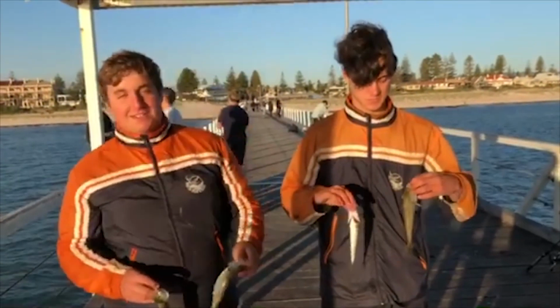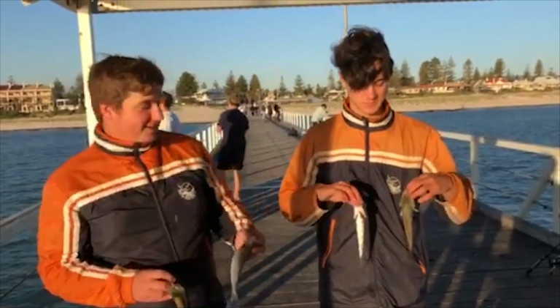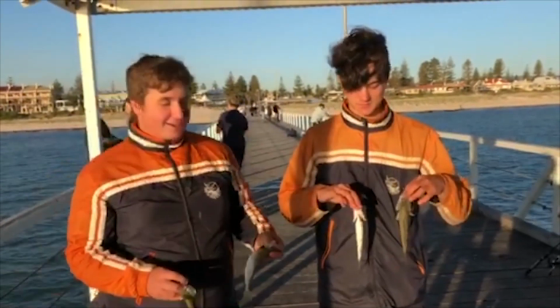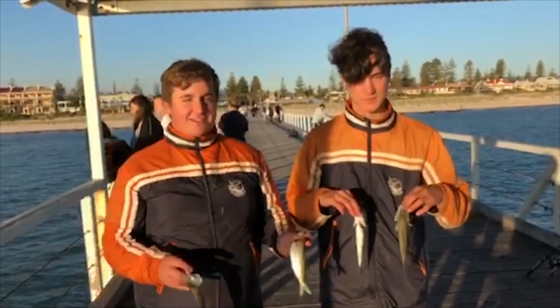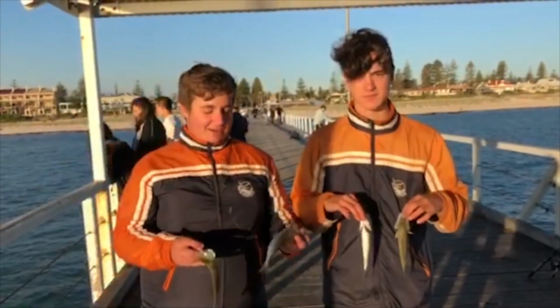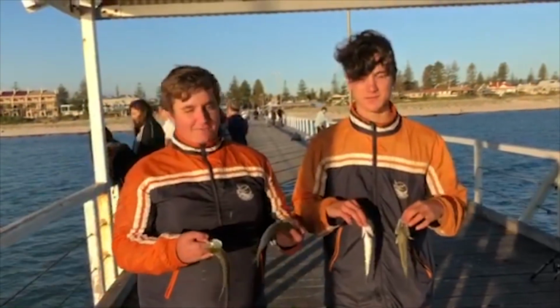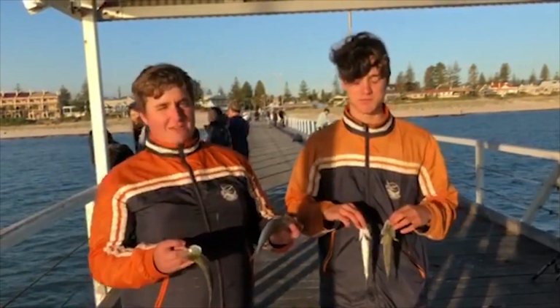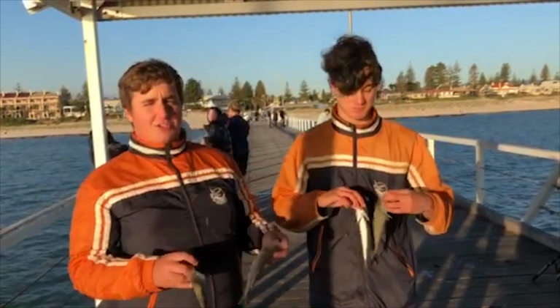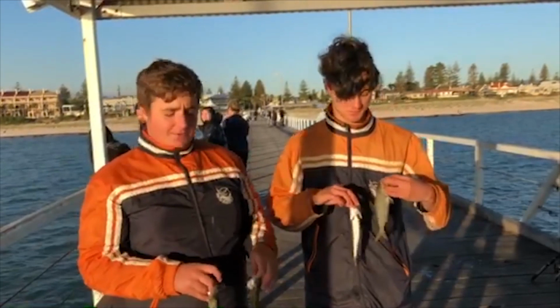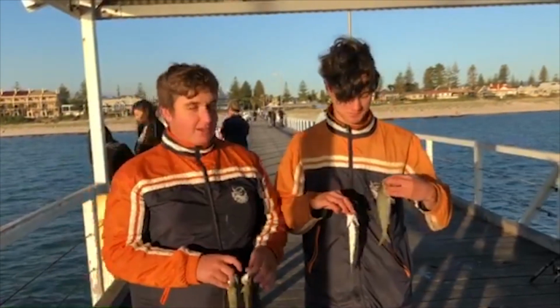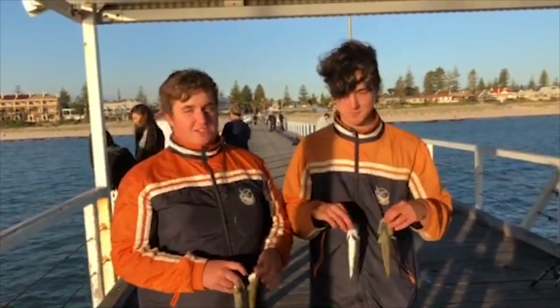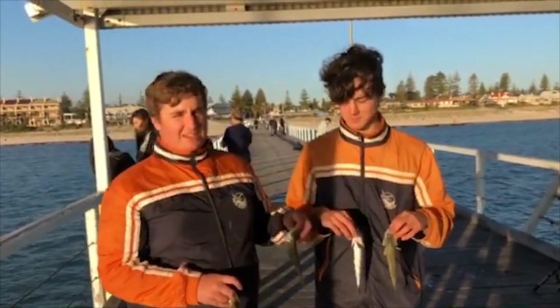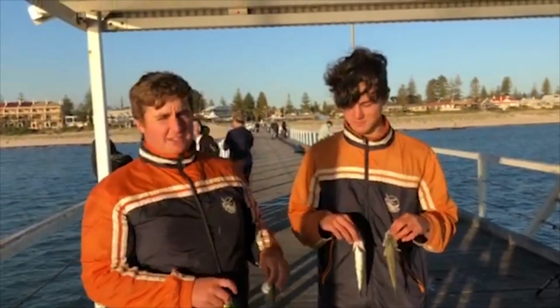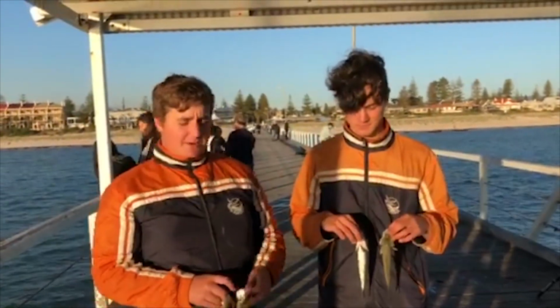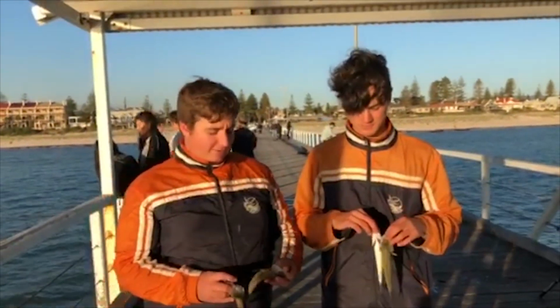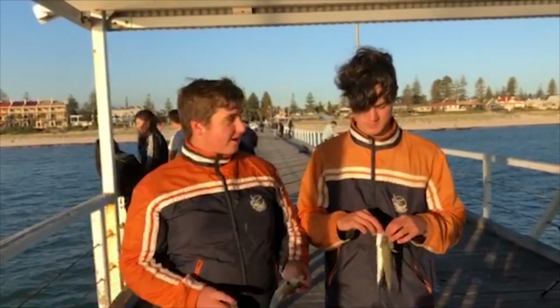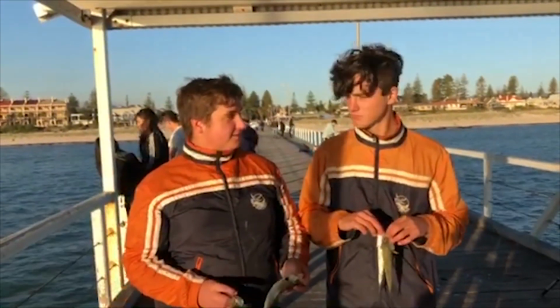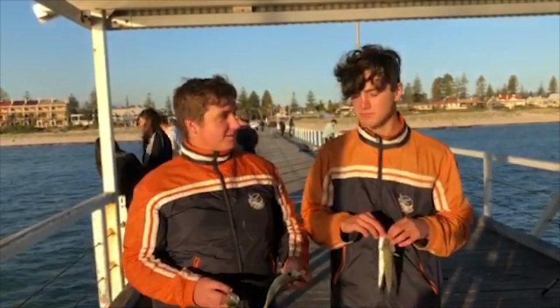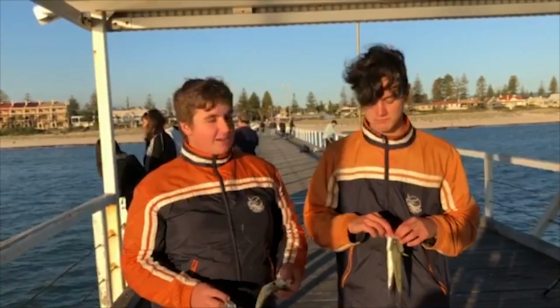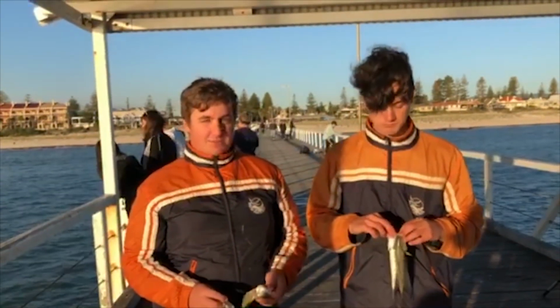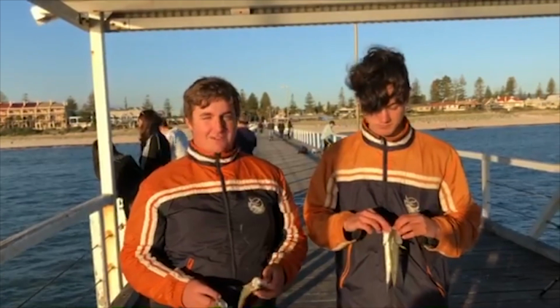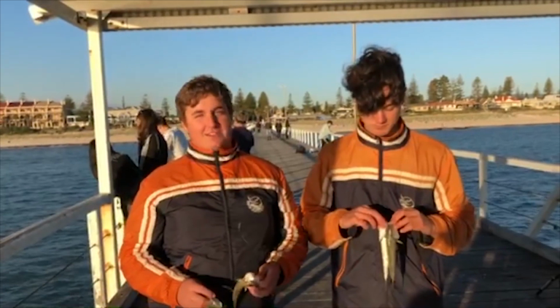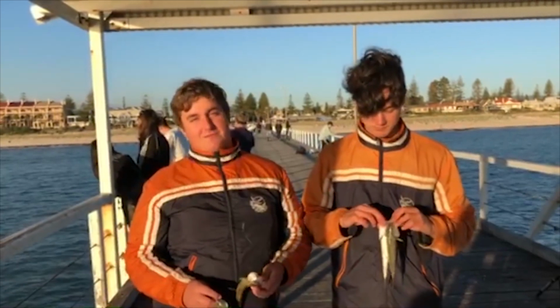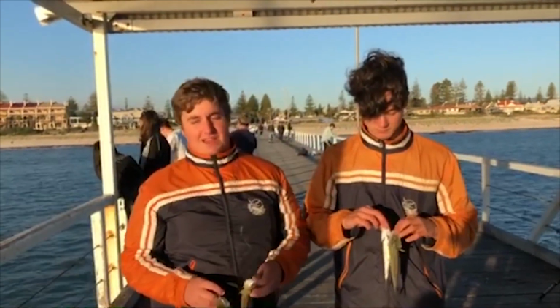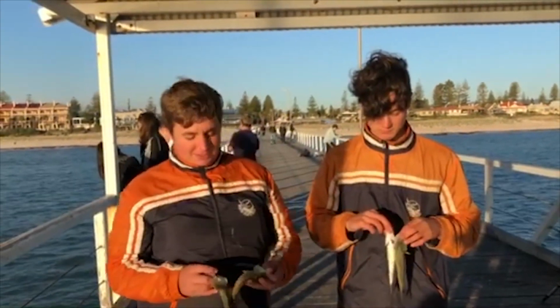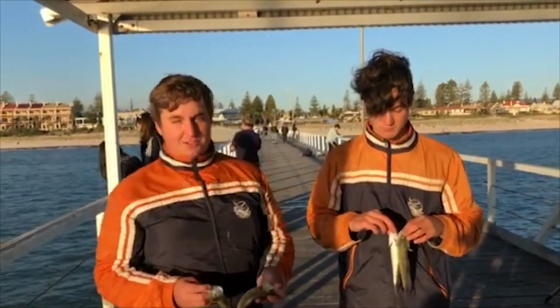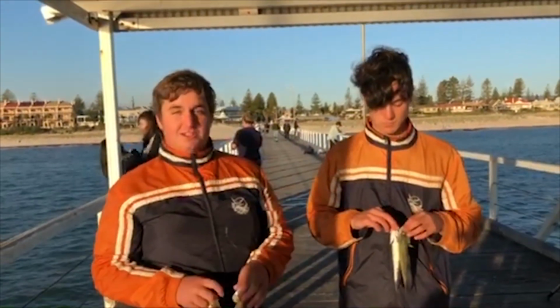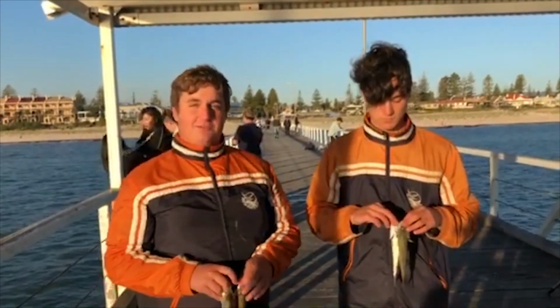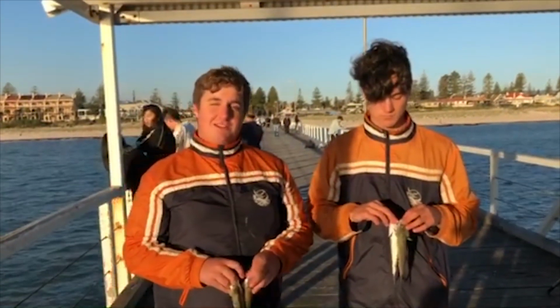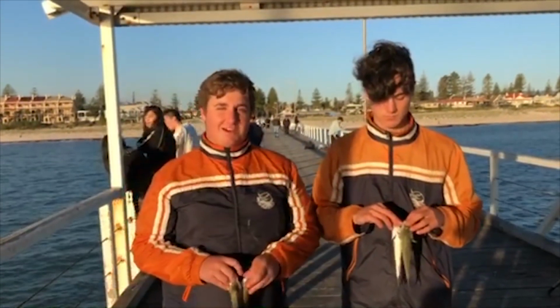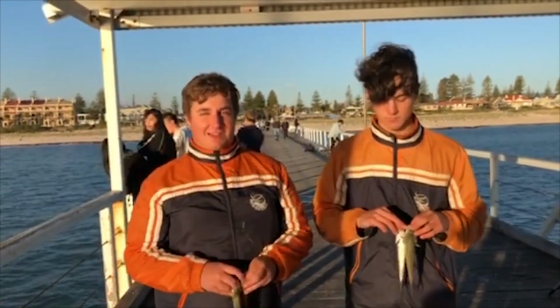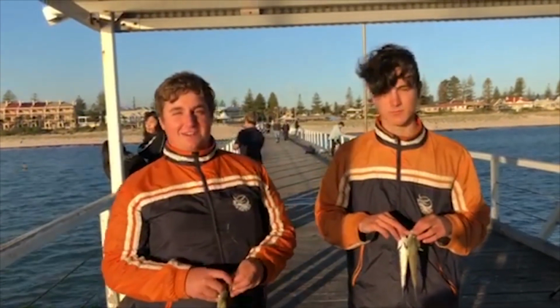That's it for this video today. We ended up with four legal salmon trout — just a quick day after school, only here for an hour and a half, so it was a pretty good day. It was much different to the first salmon episode. Thanks for watching, please subscribe and like the video.